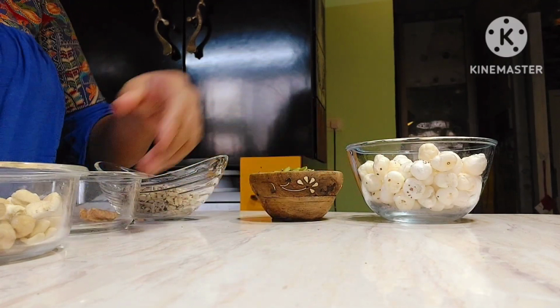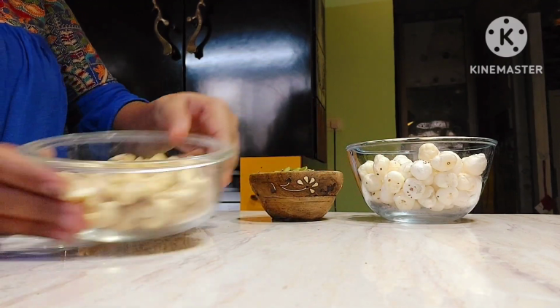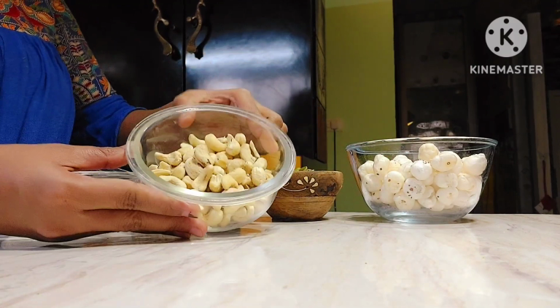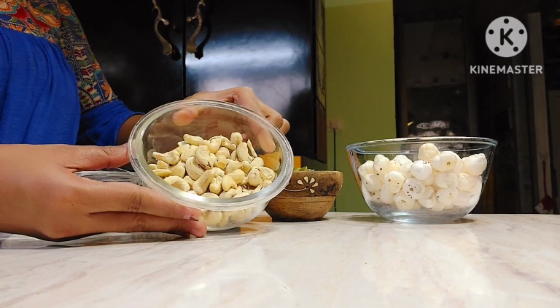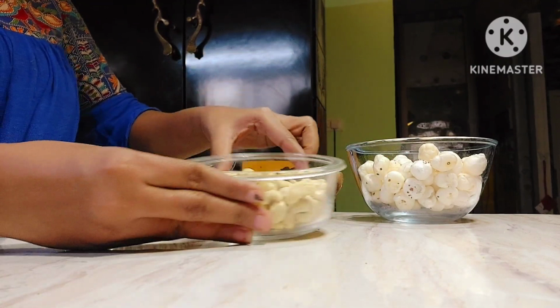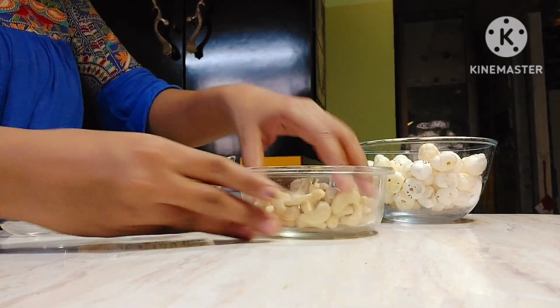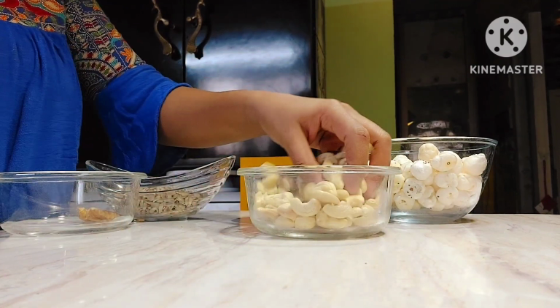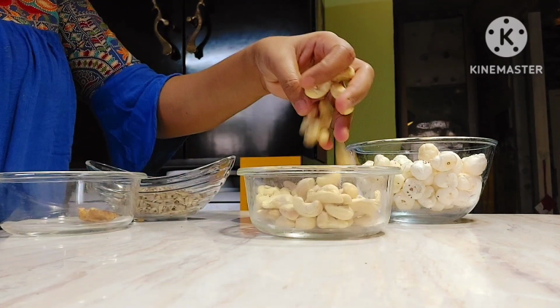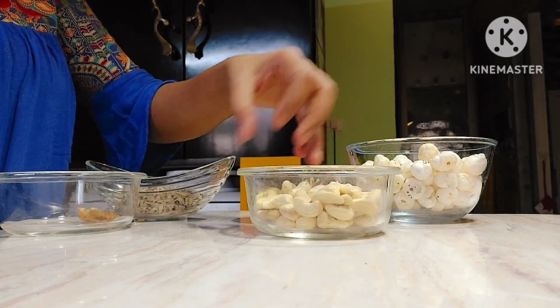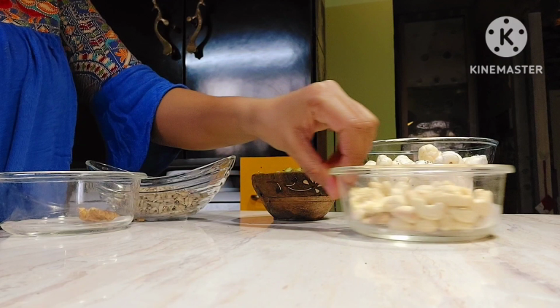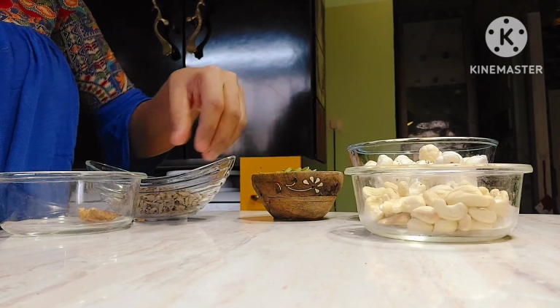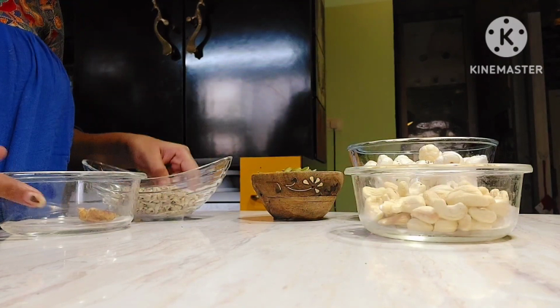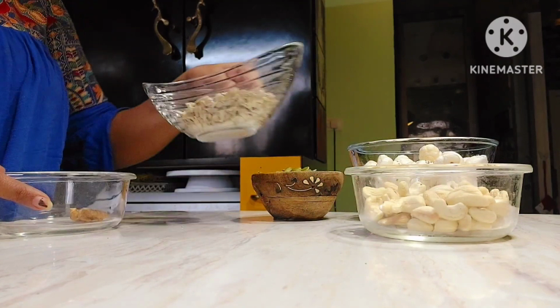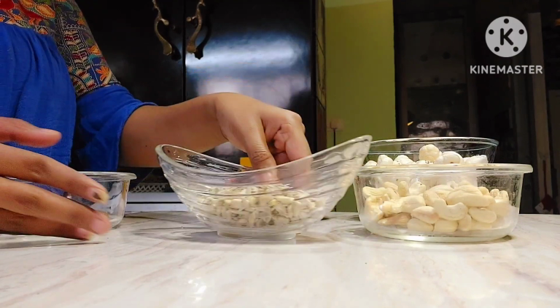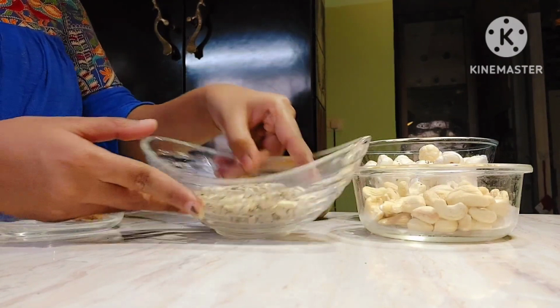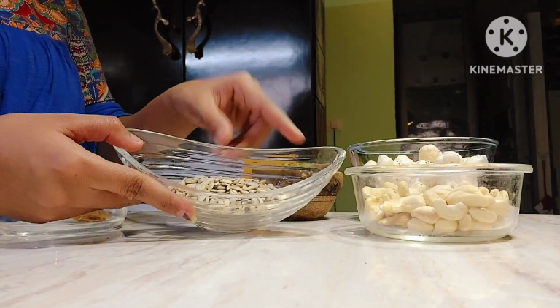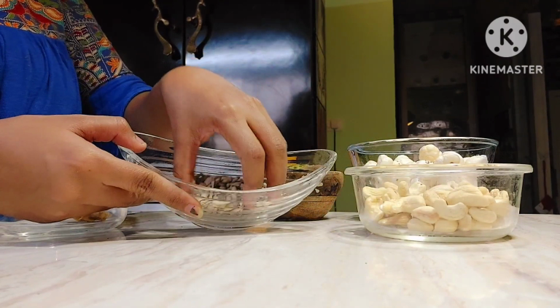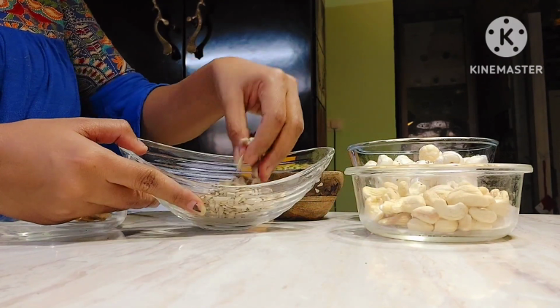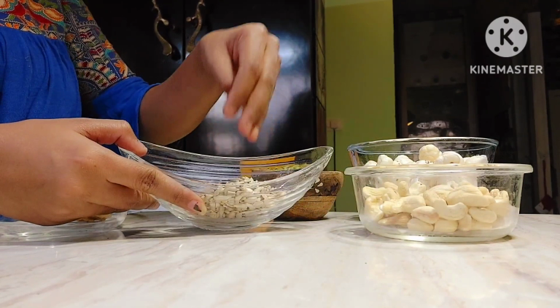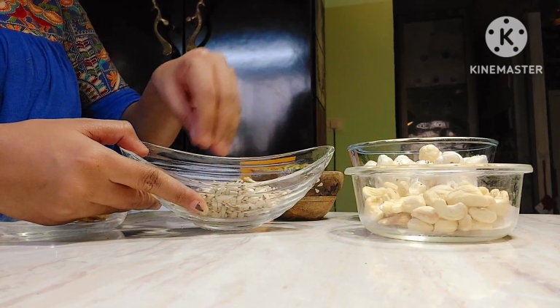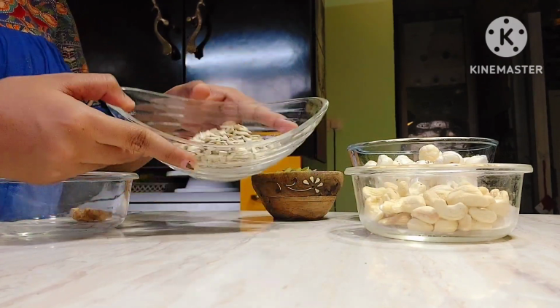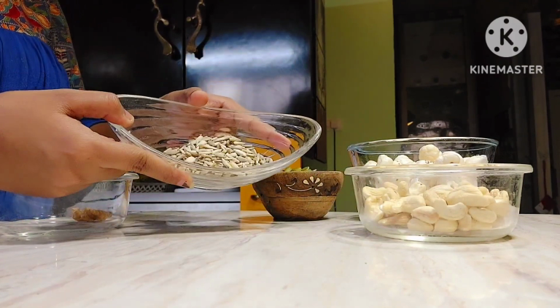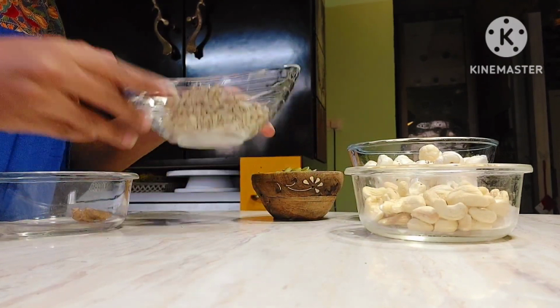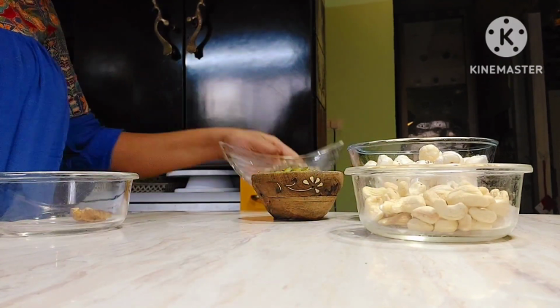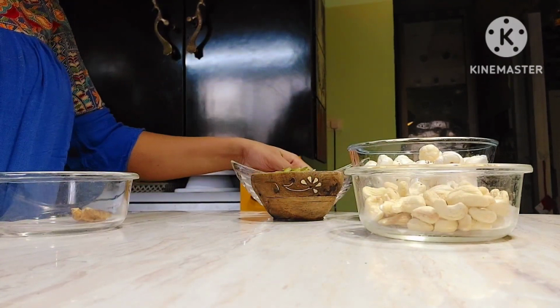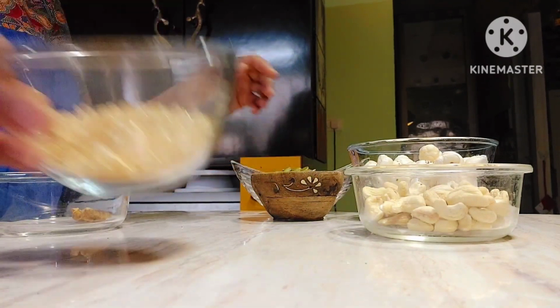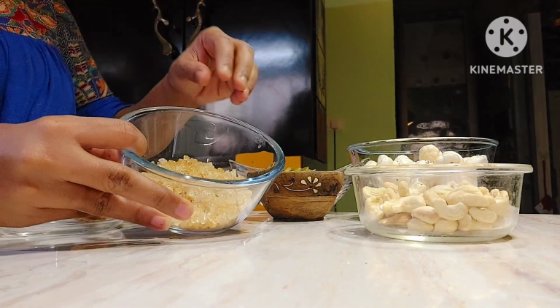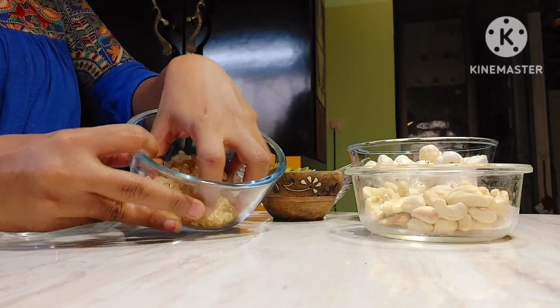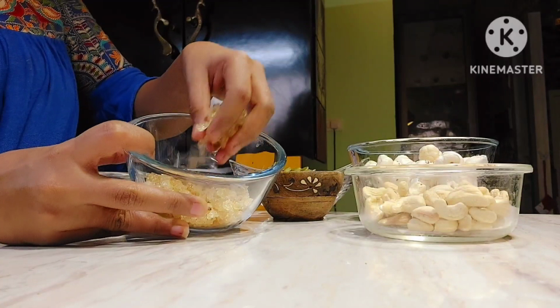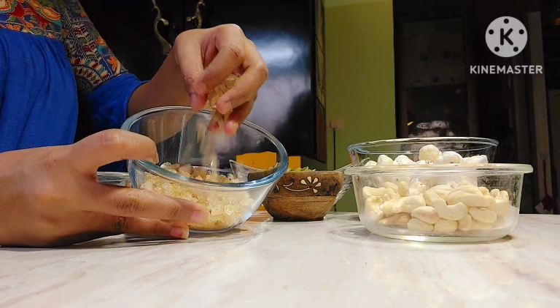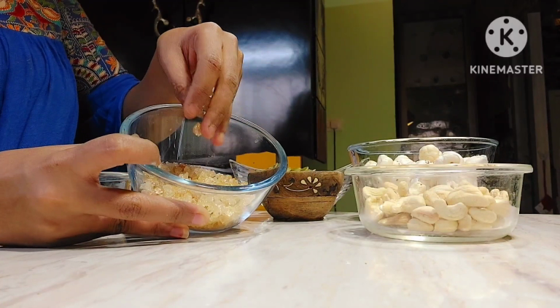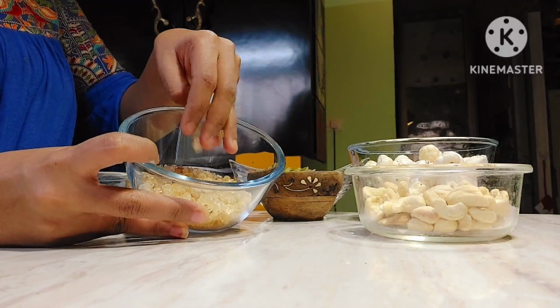We have pumpkin seeds, GD Puppu, watermelon seeds, sunflower seeds. Next, gondh.